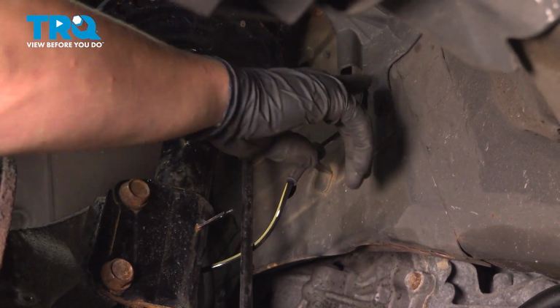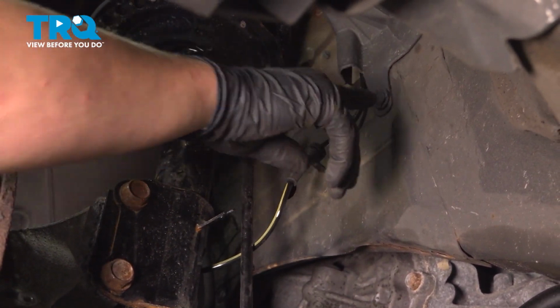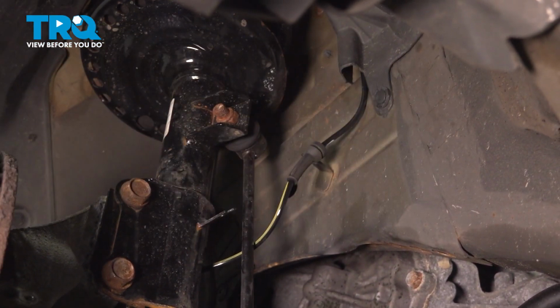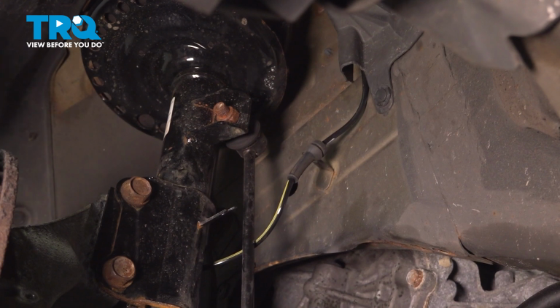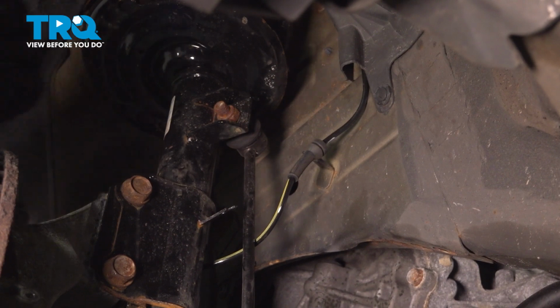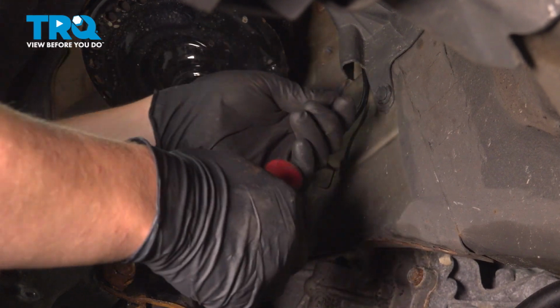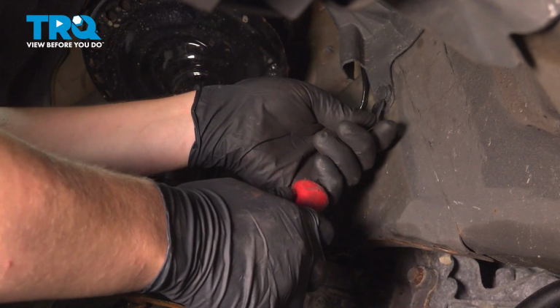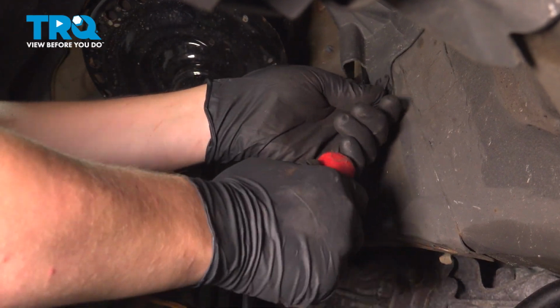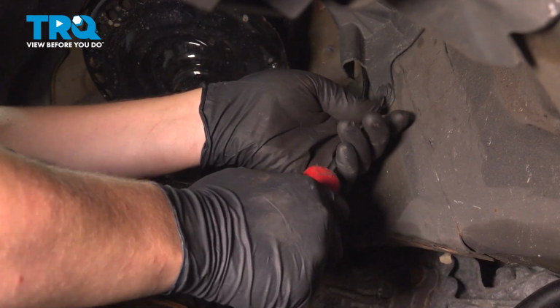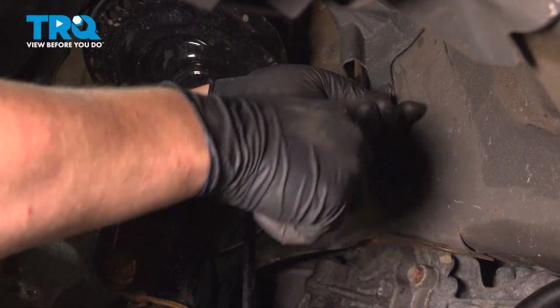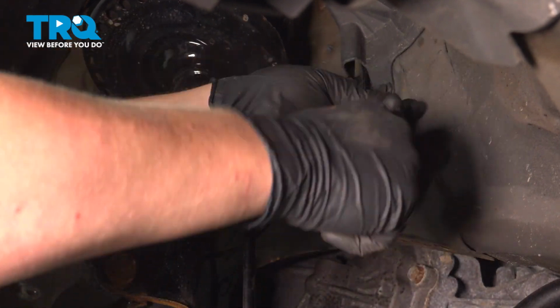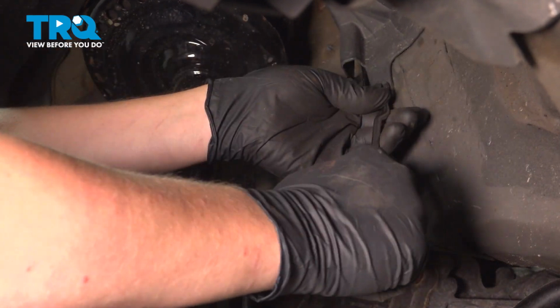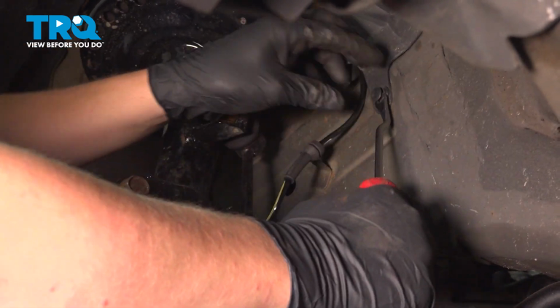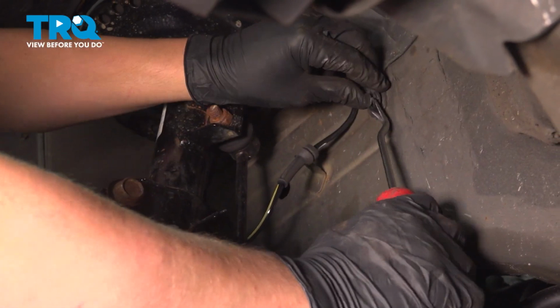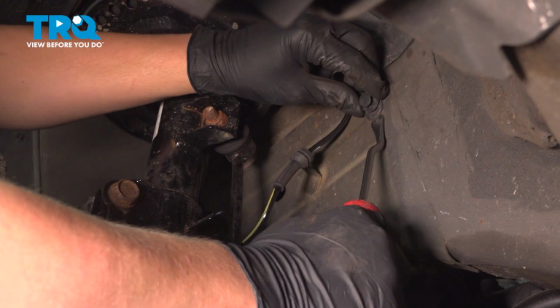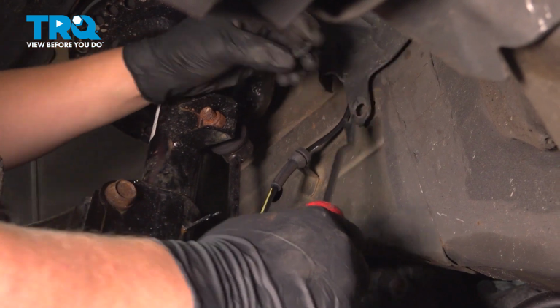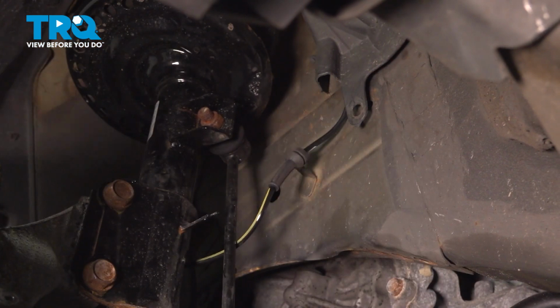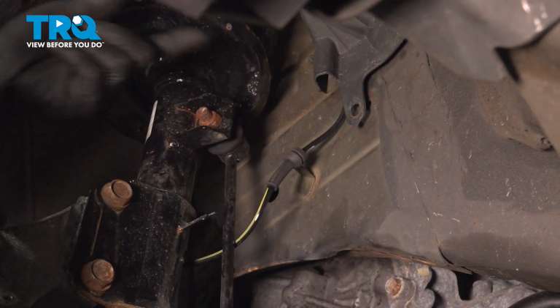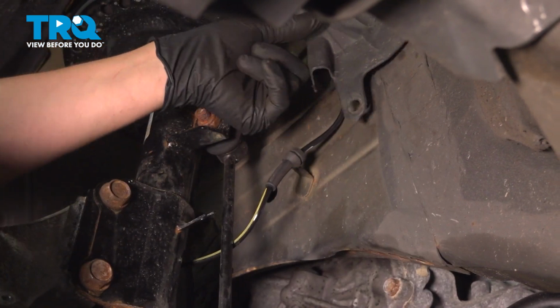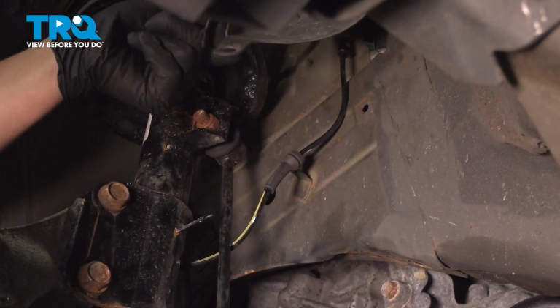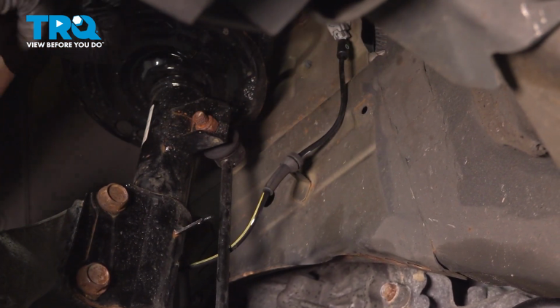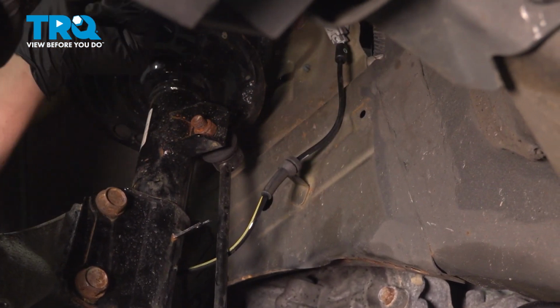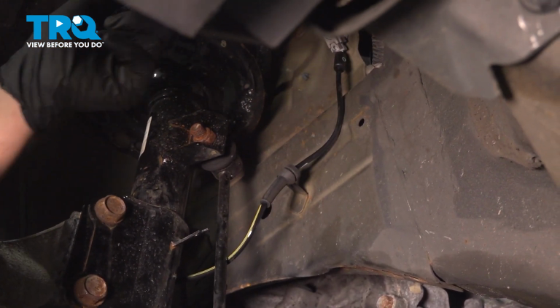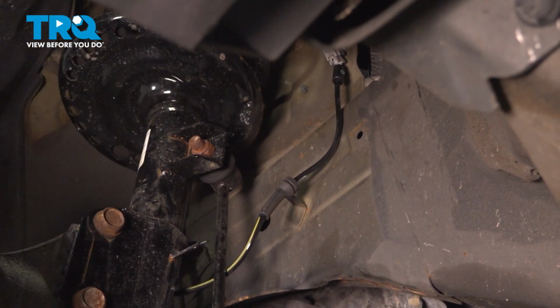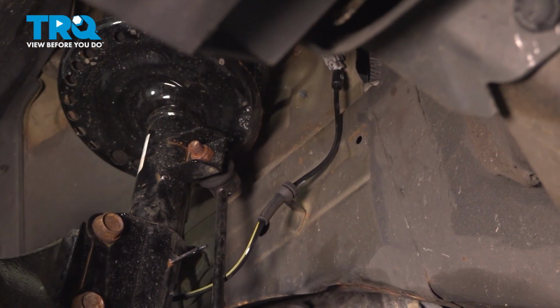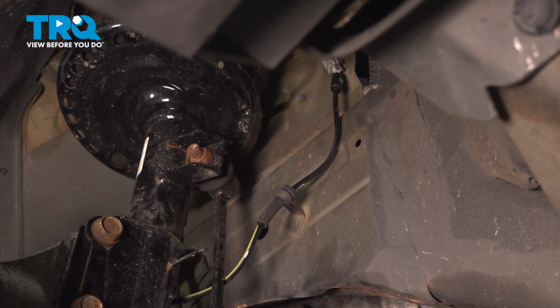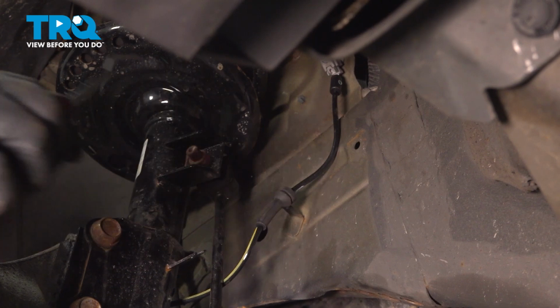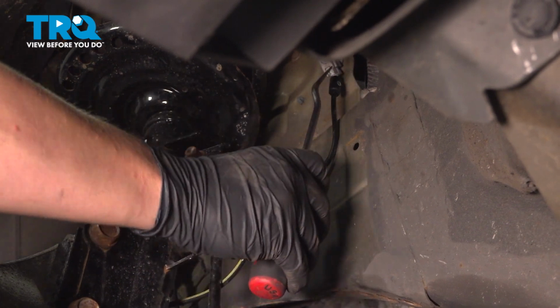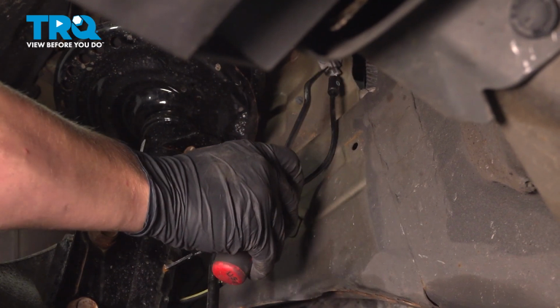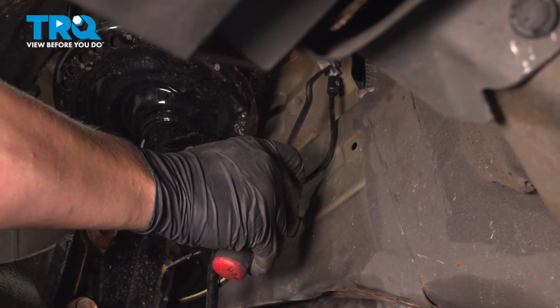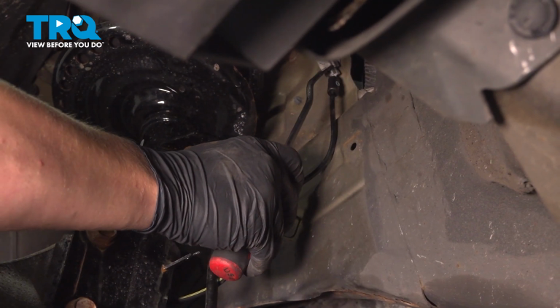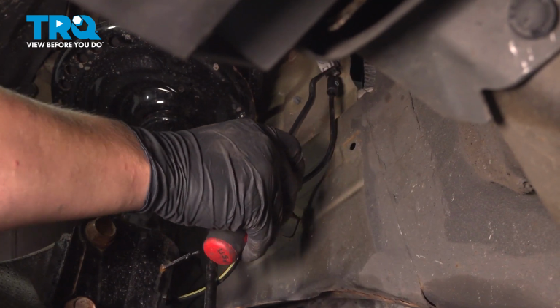Remove this clip and pull back the inner fender liner. You'll find the connector for the wheel speed sensor.